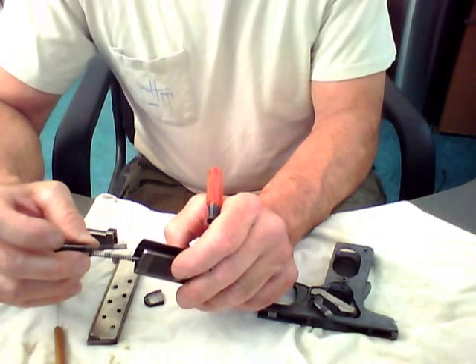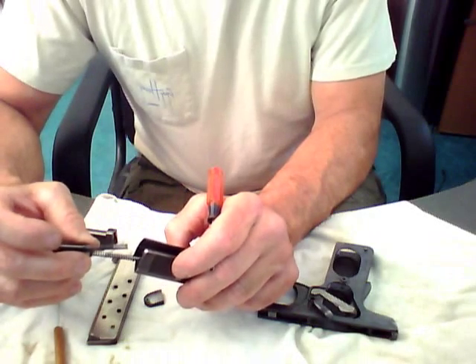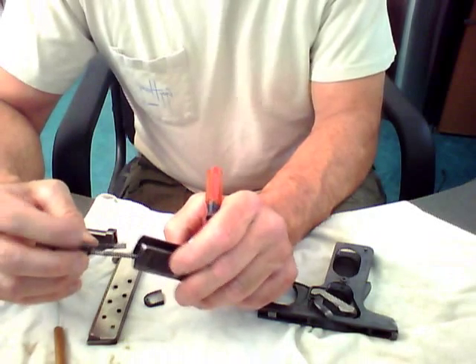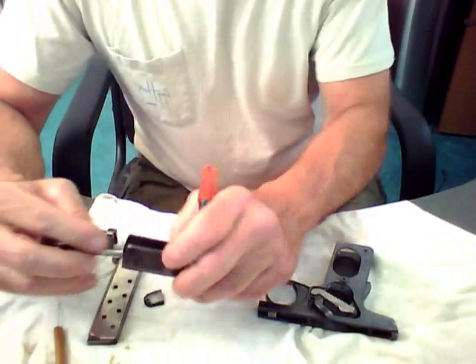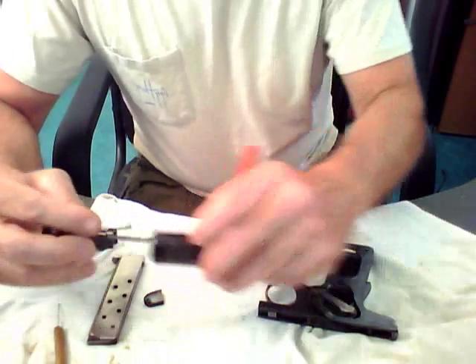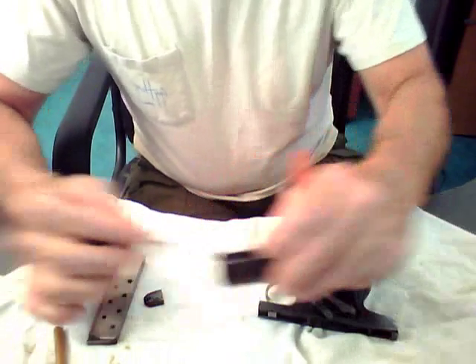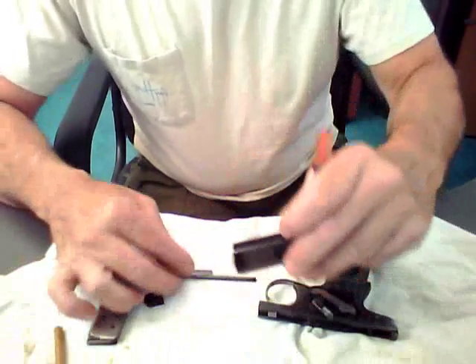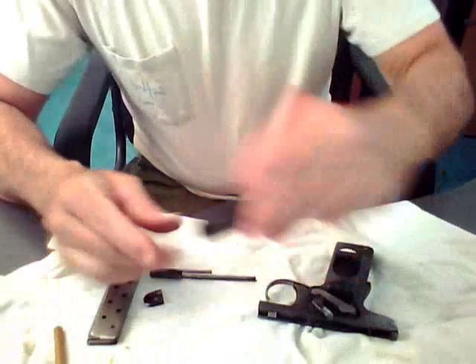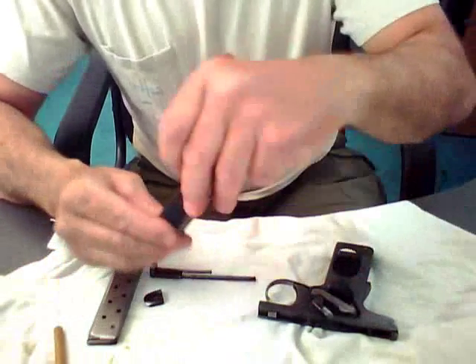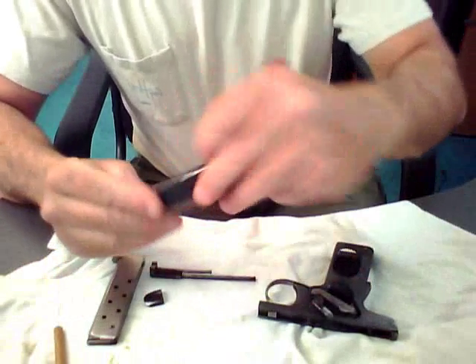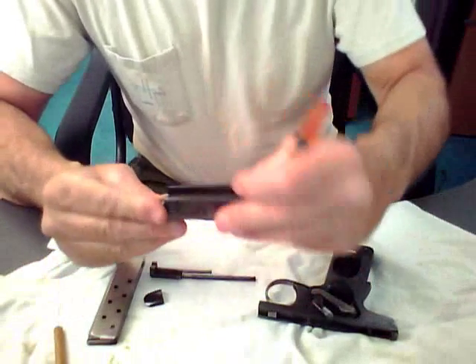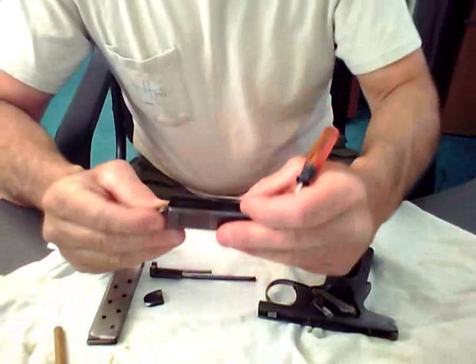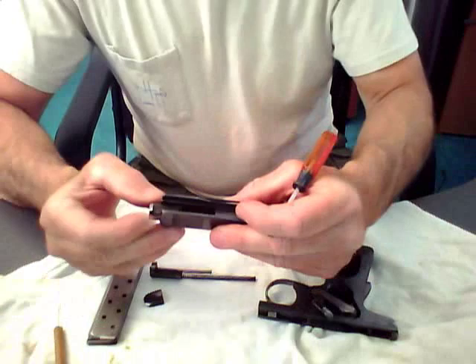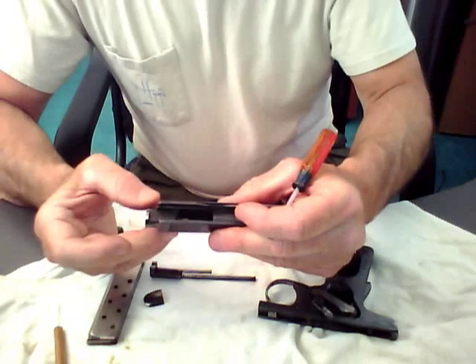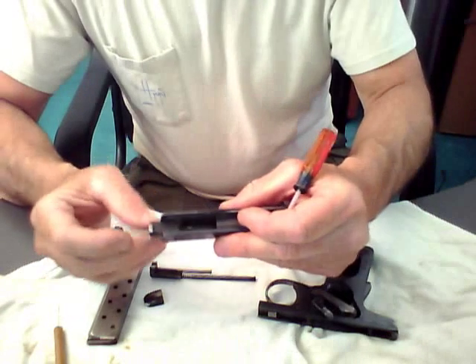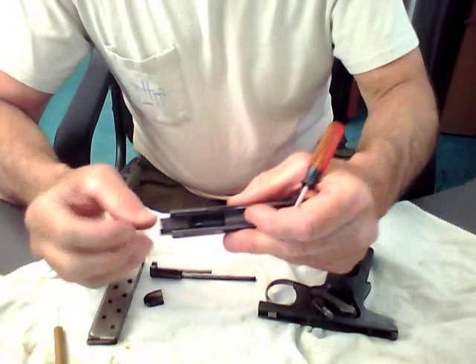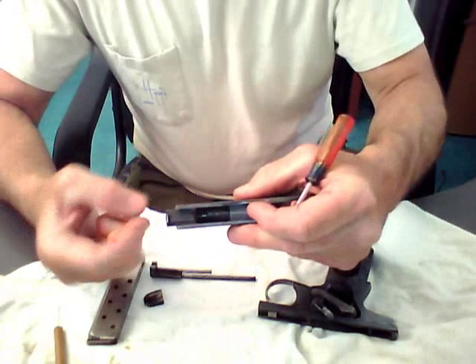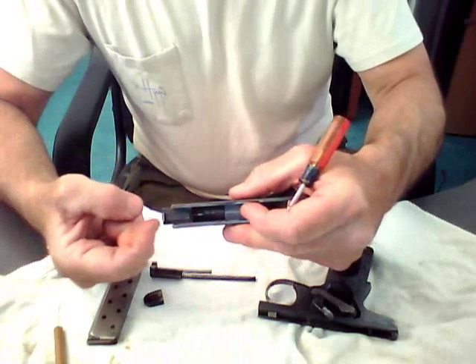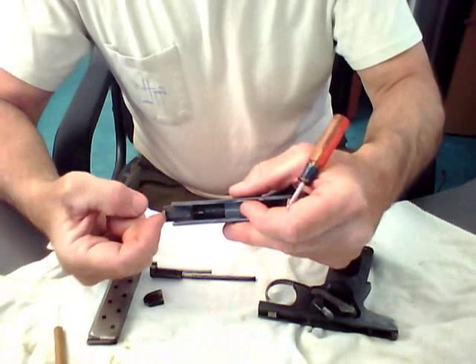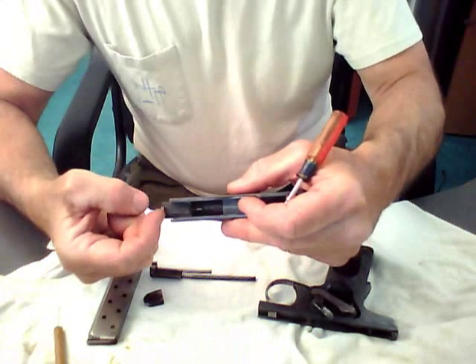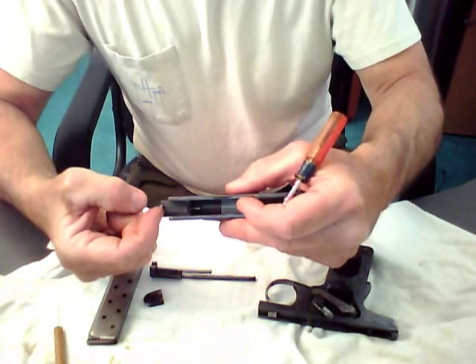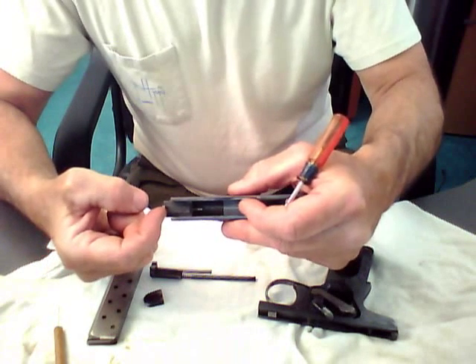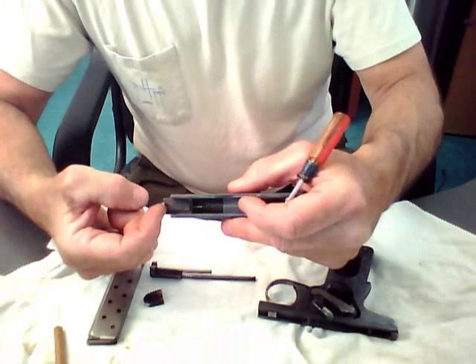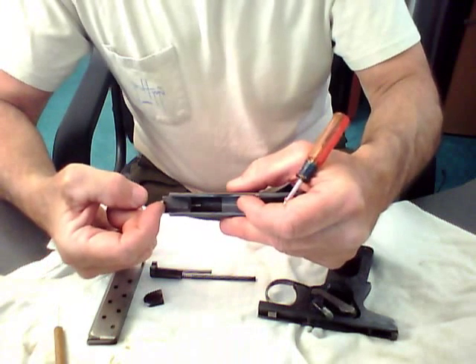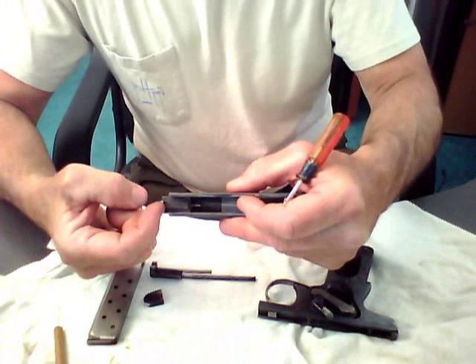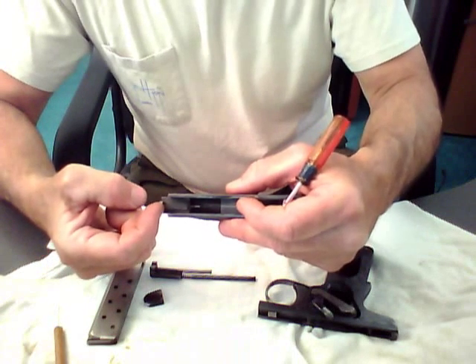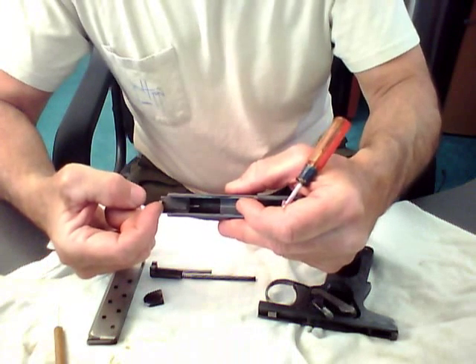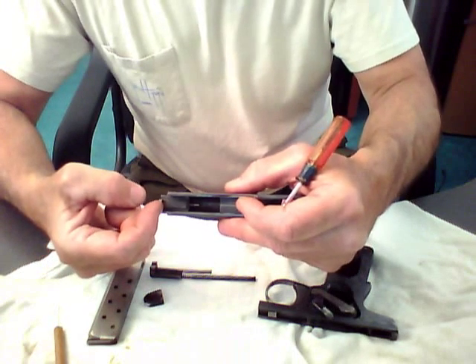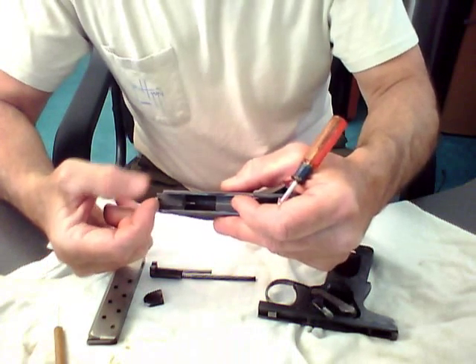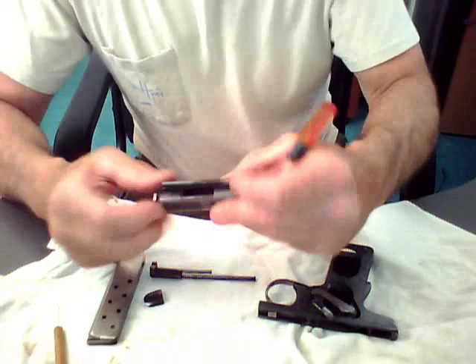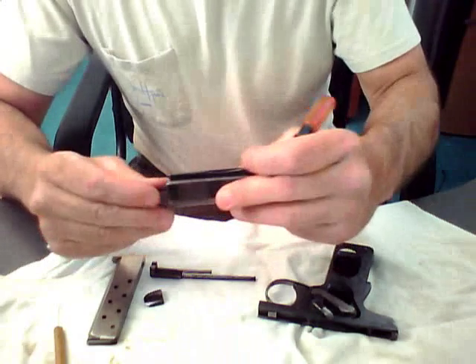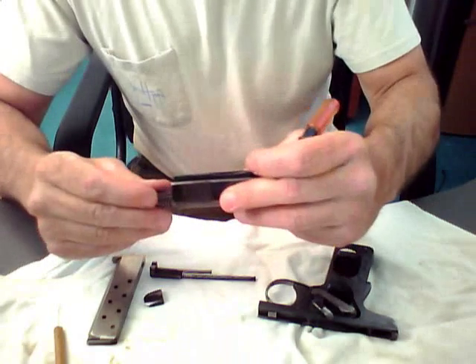There you go — there's a coil spring for the slide, a coil spring for the firing pin mechanism. I'll just go ahead and pull that out. There's your firing pin mechanism, and there's the portion that locks behind the hammer when it's cocked.